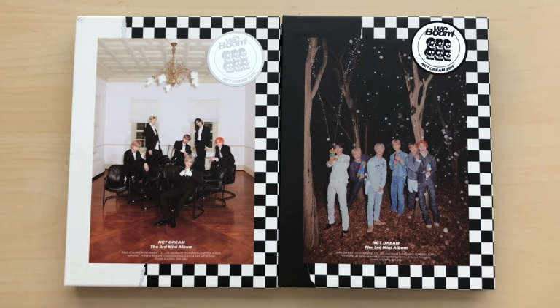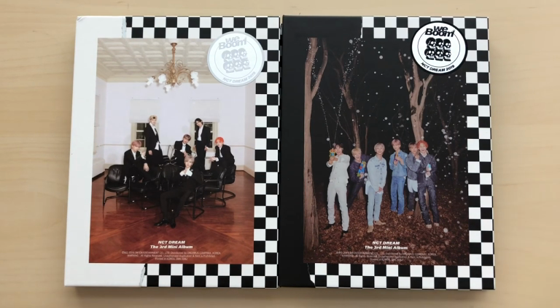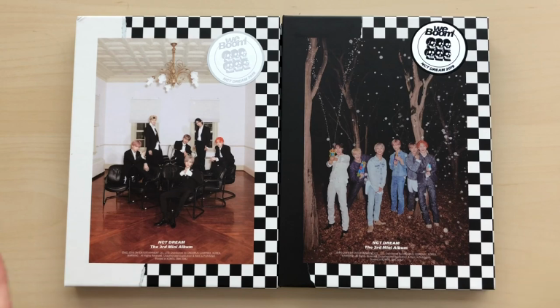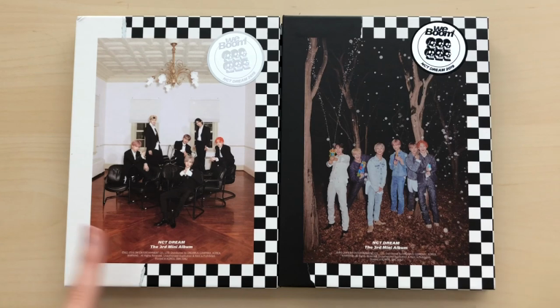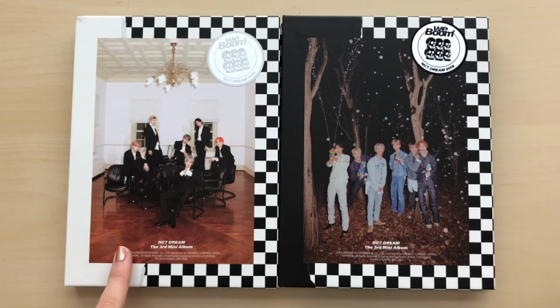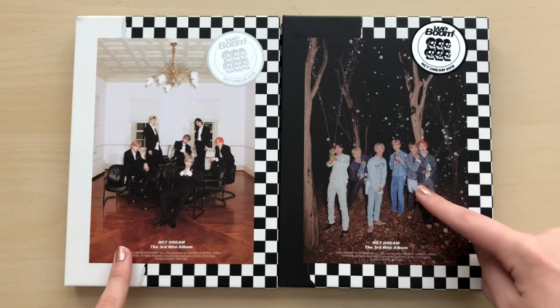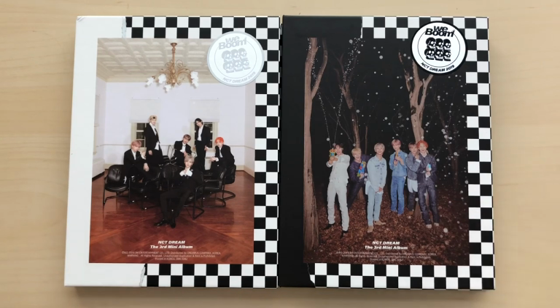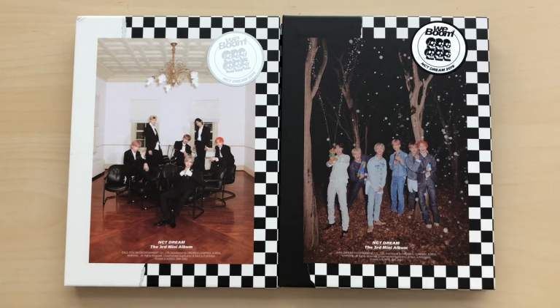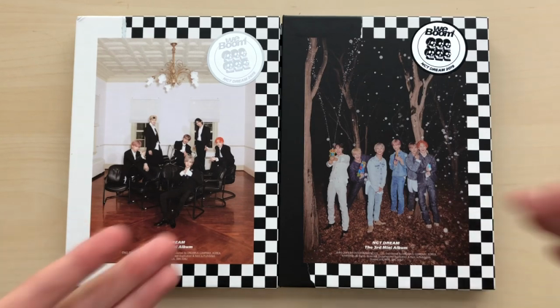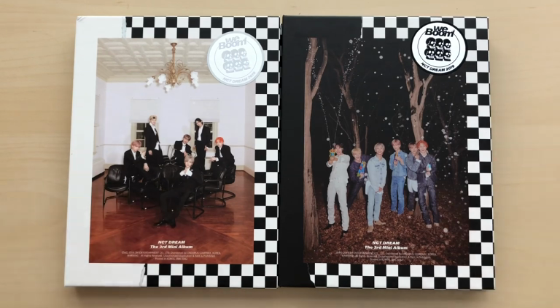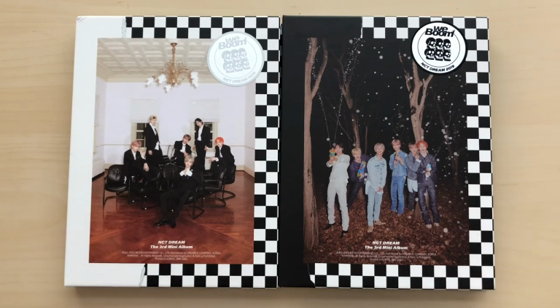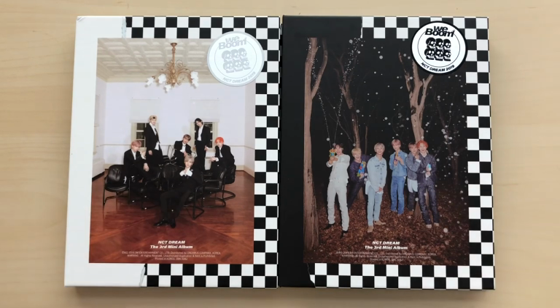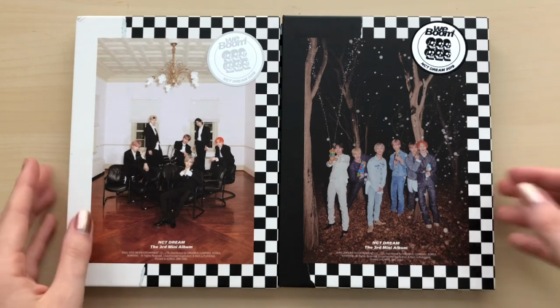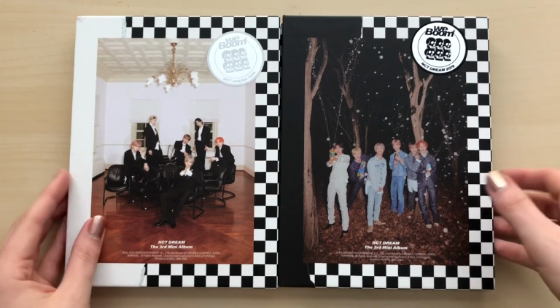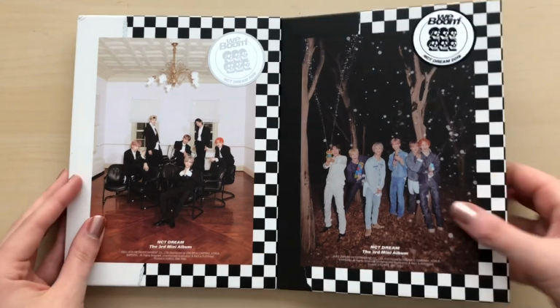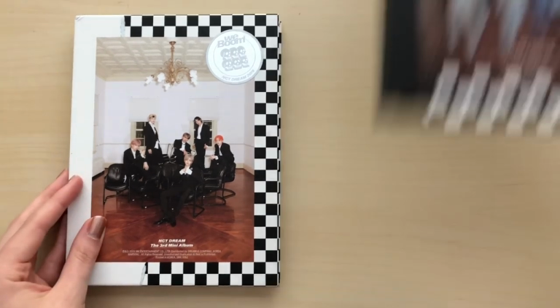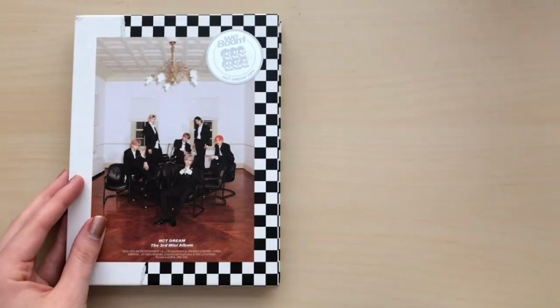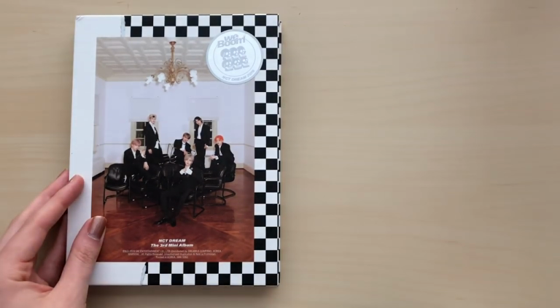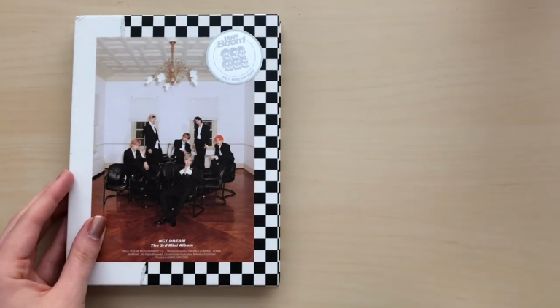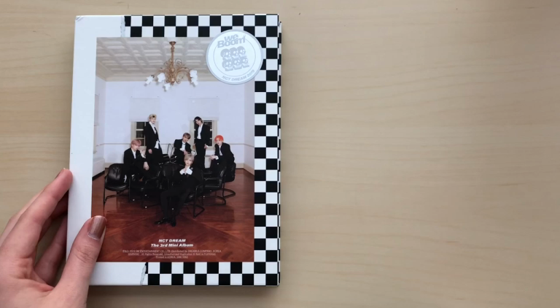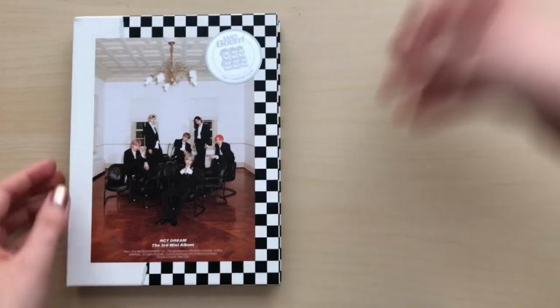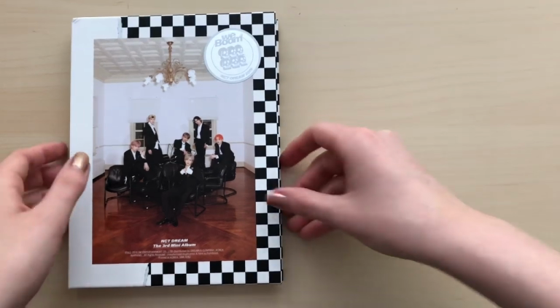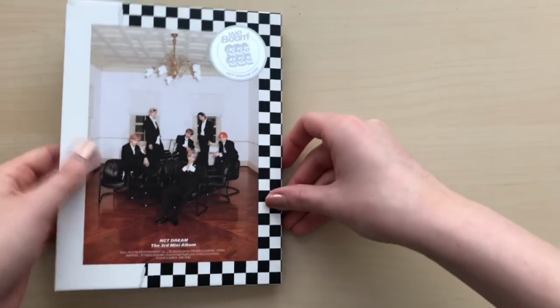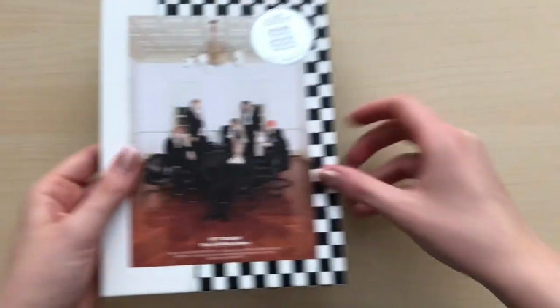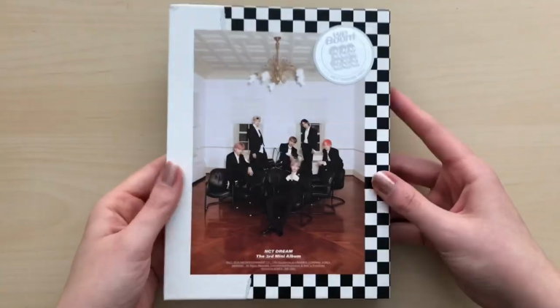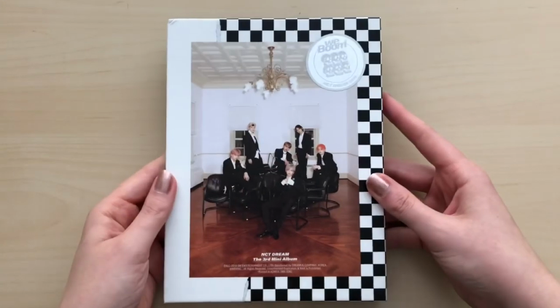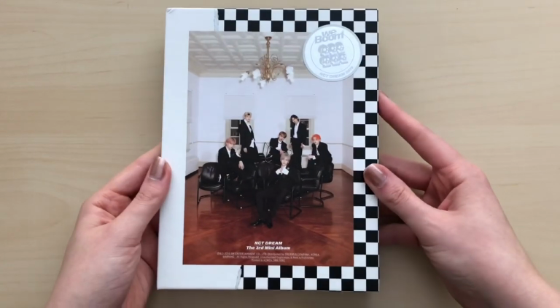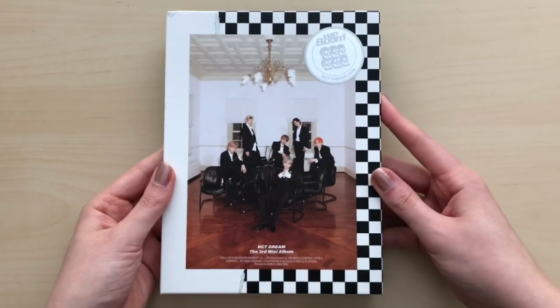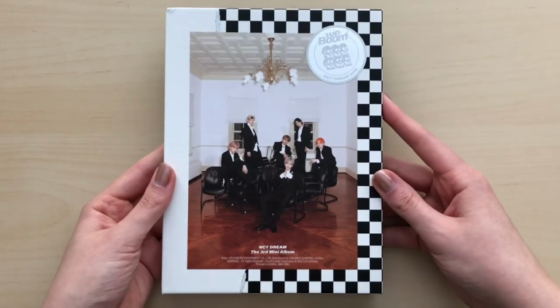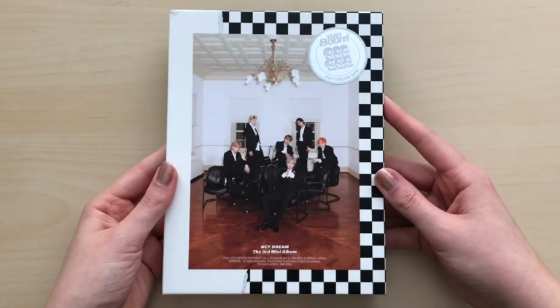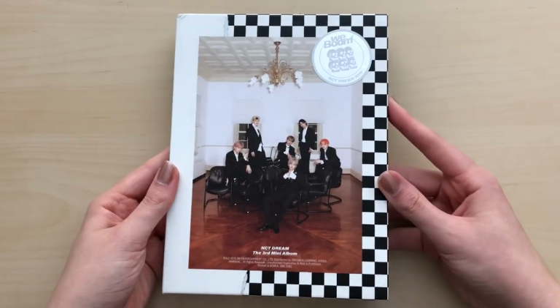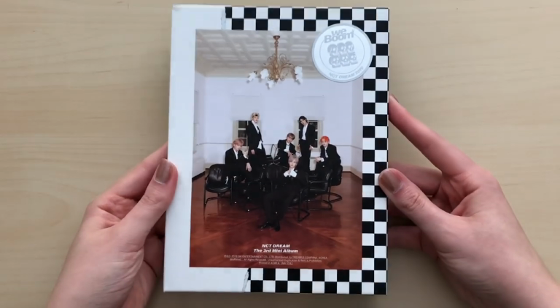The version names are Wee and Boom version — Wee Boom, so simple, I know. Let's go through the Wee version first.